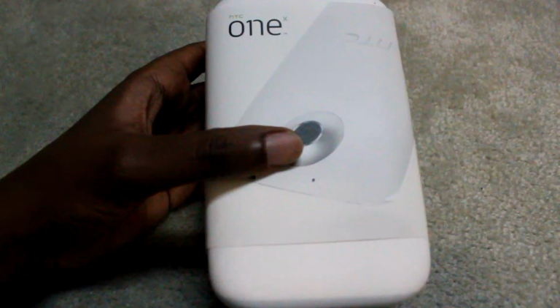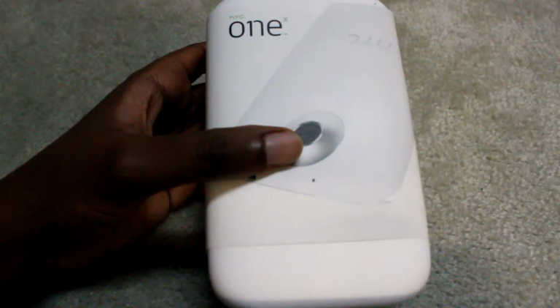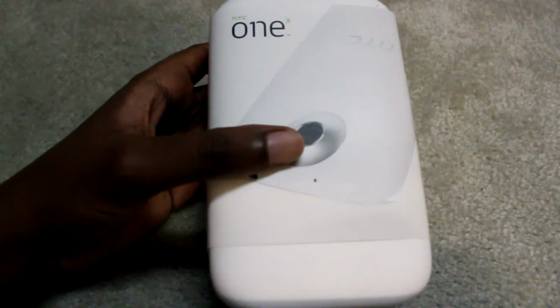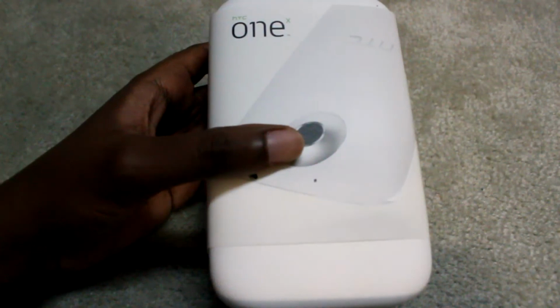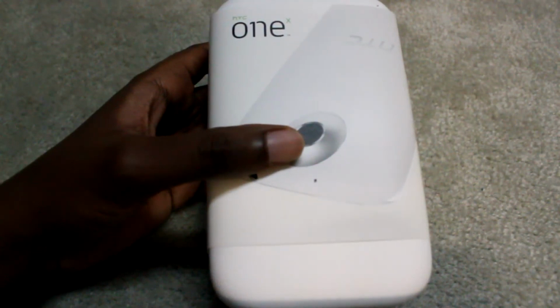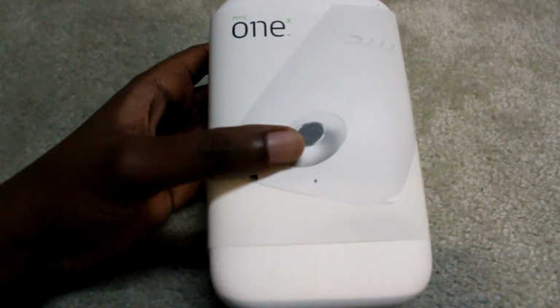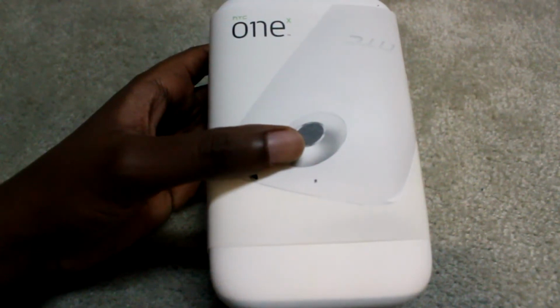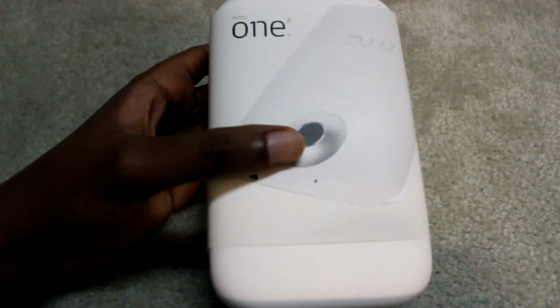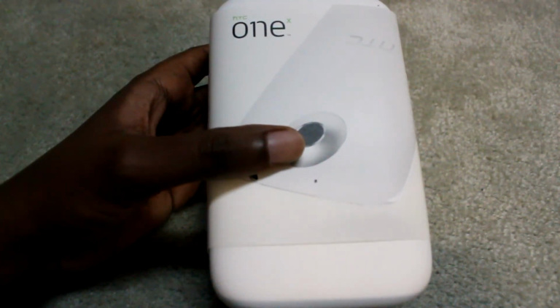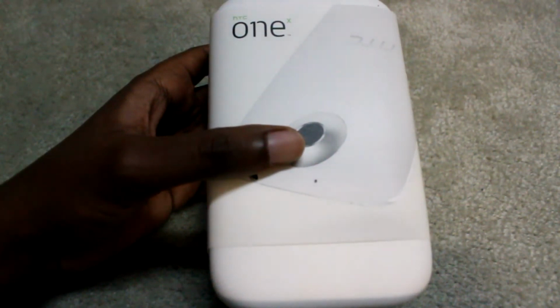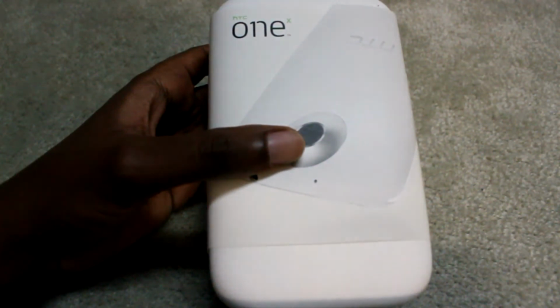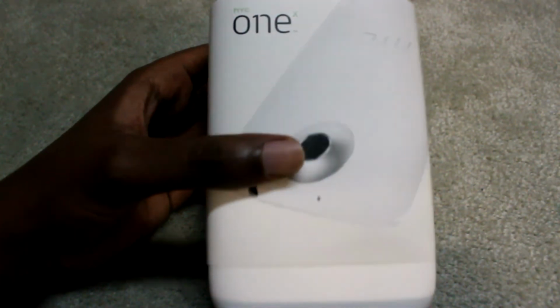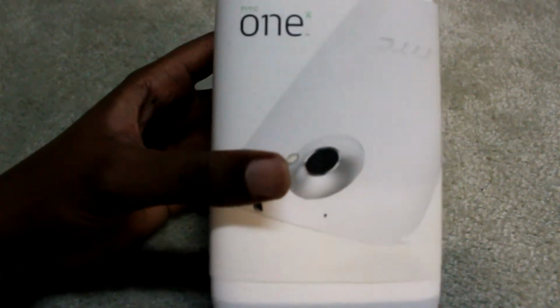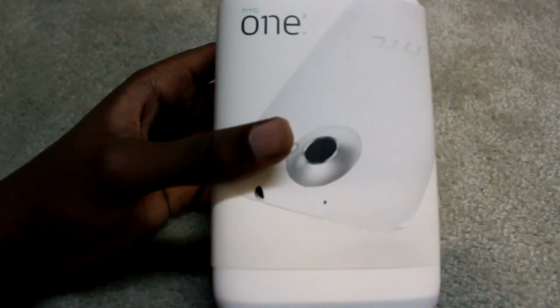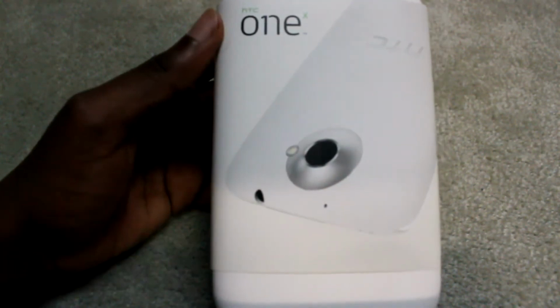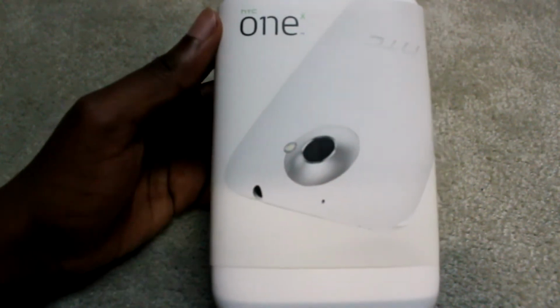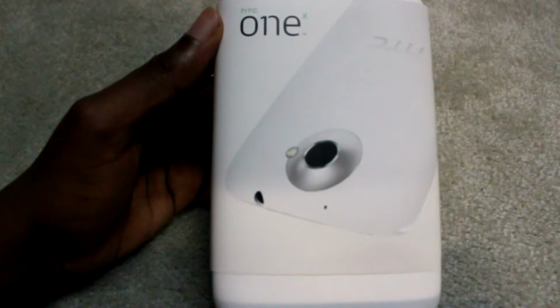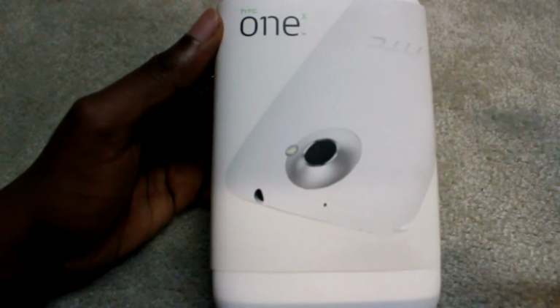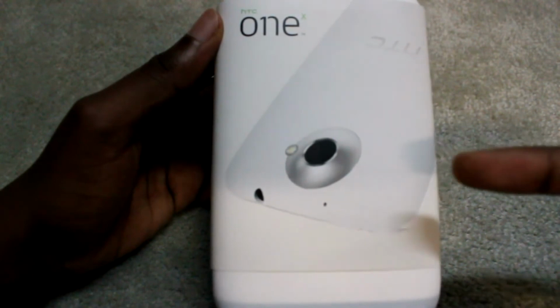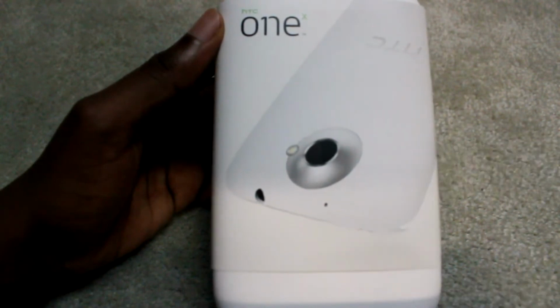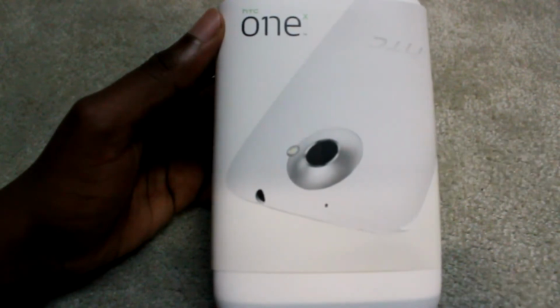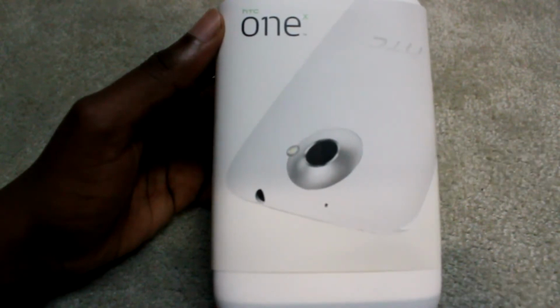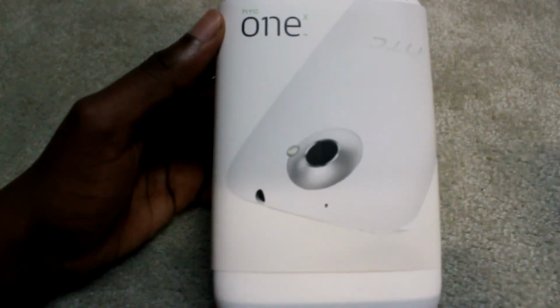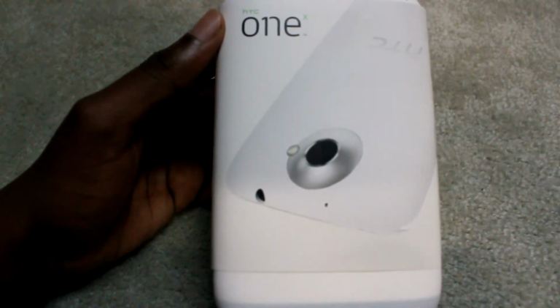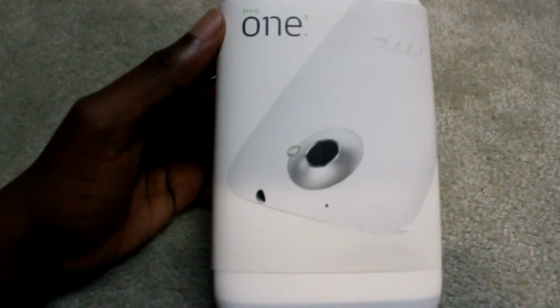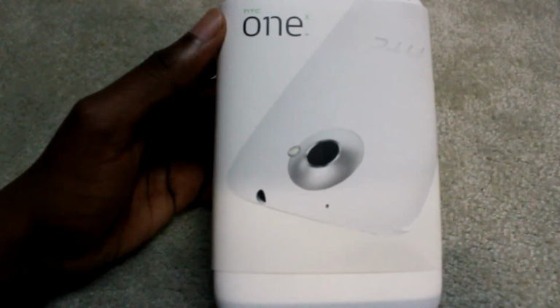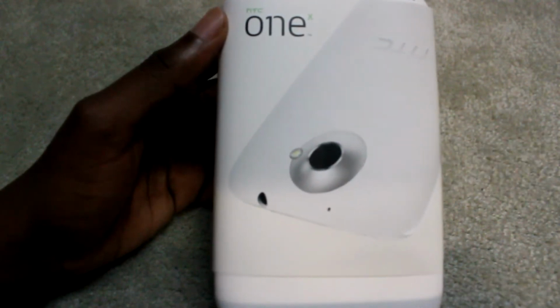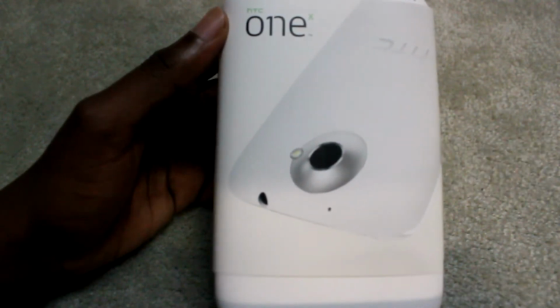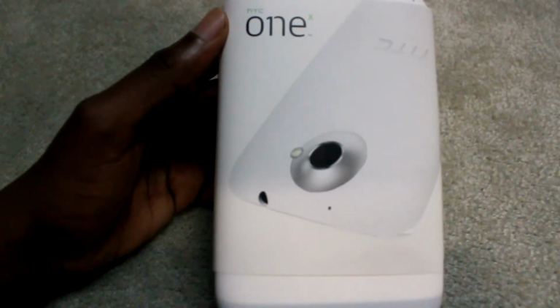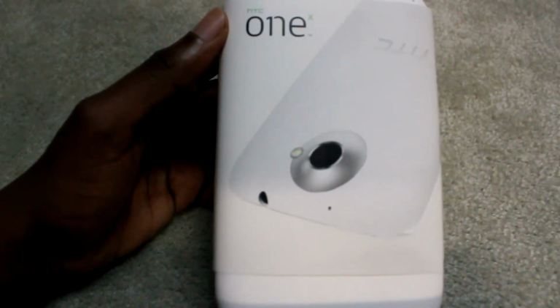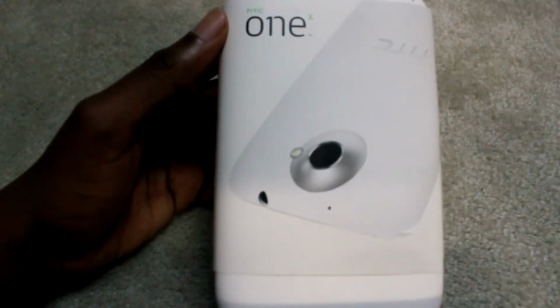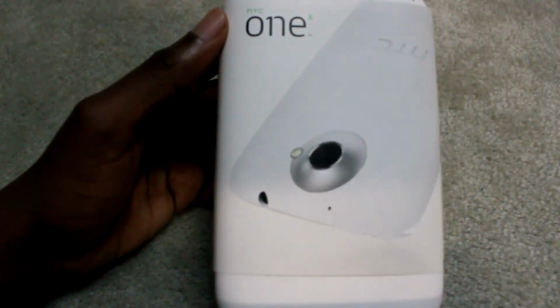Hey guys, Sanjay here from Tech4Spec and today we're going to be unboxing the HTC One X. I know it's a little overdue, but let's just get down to it.